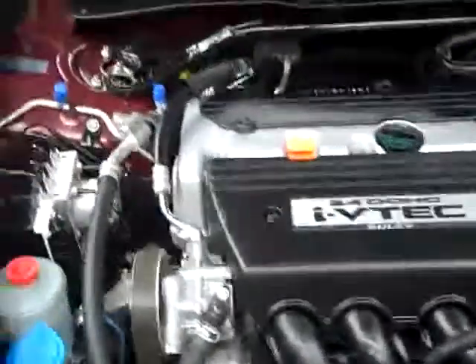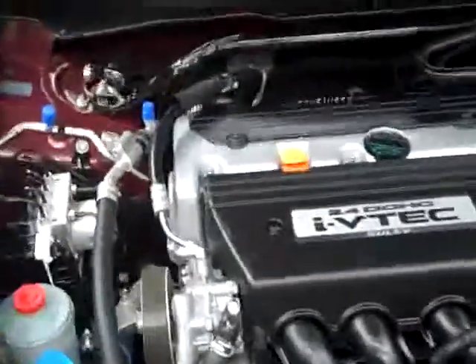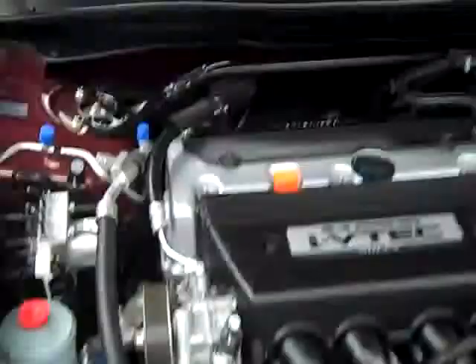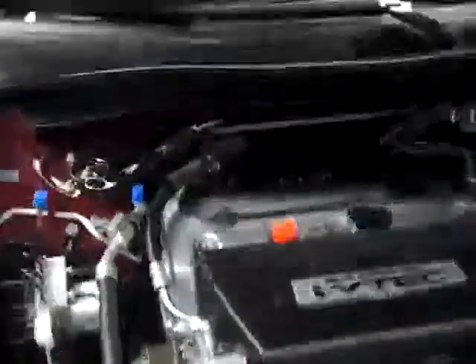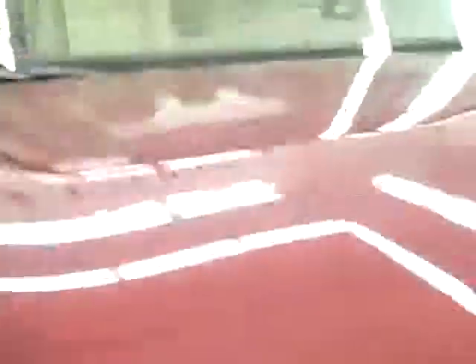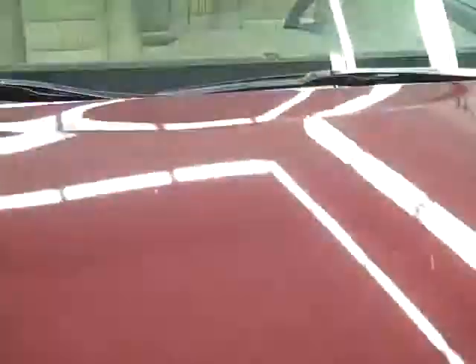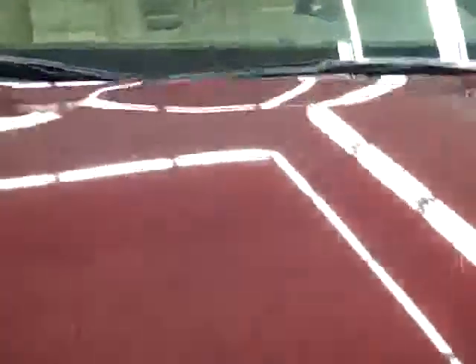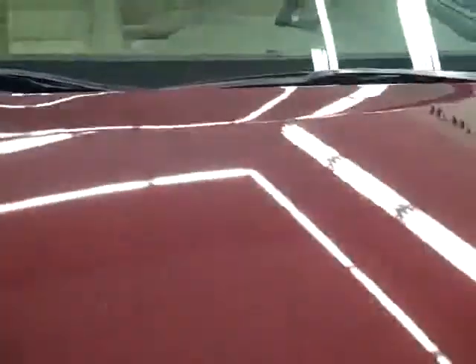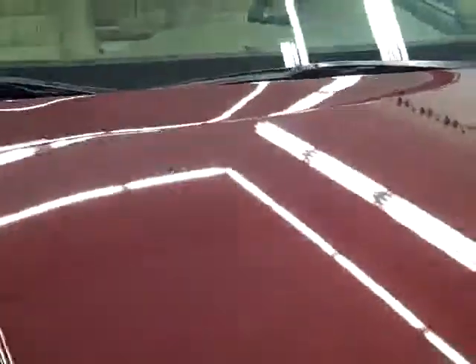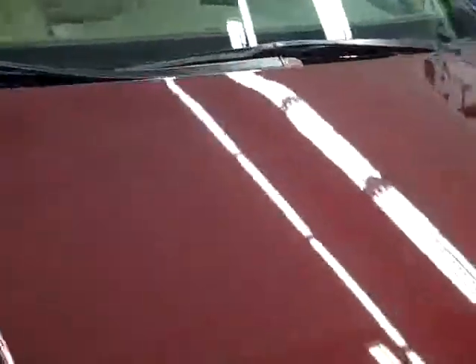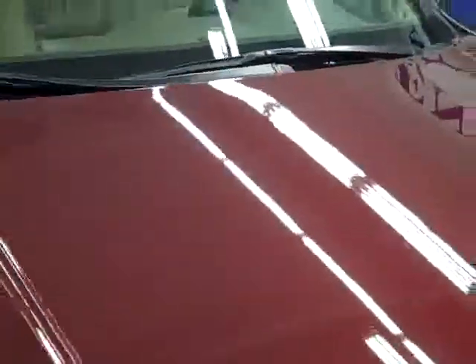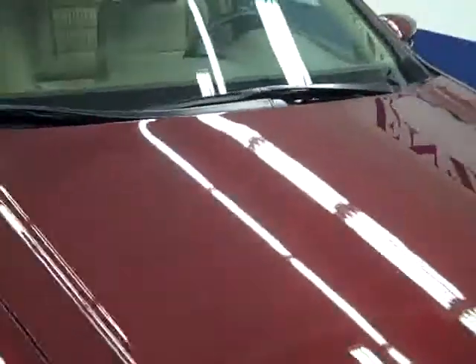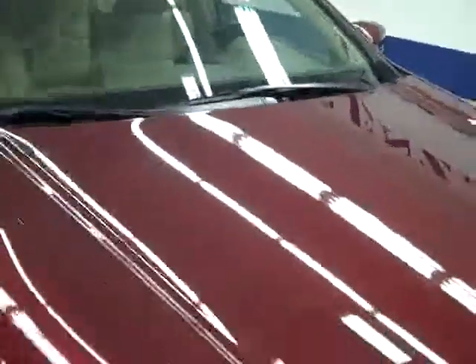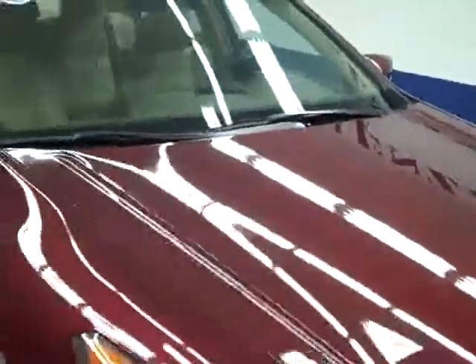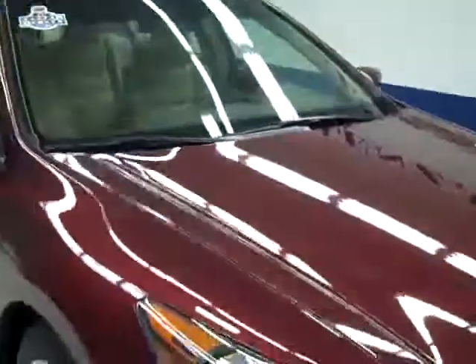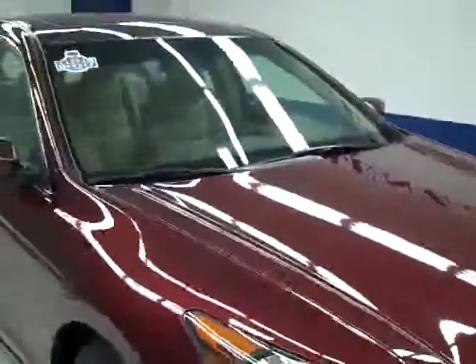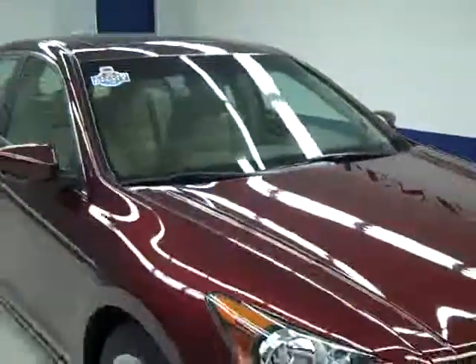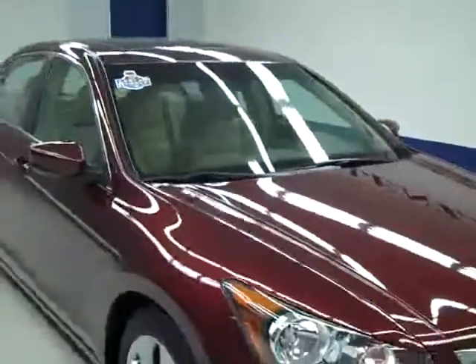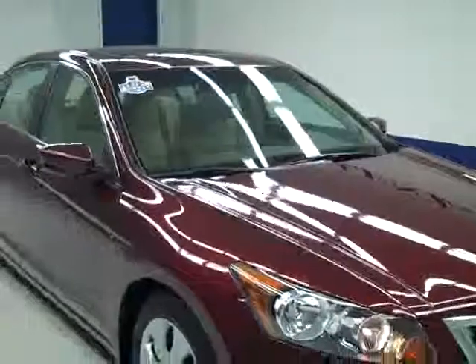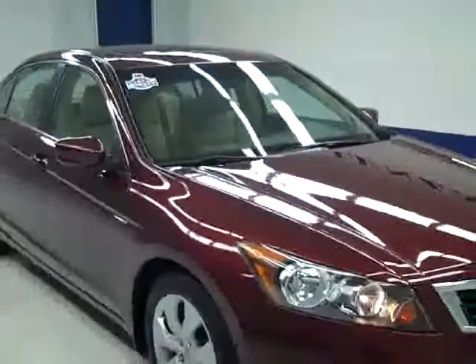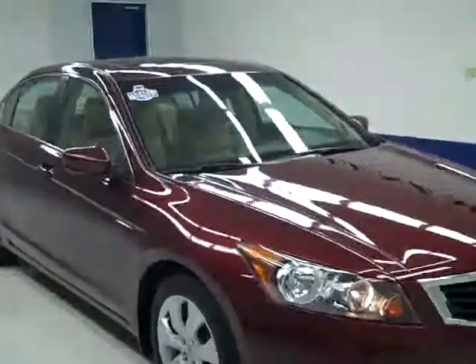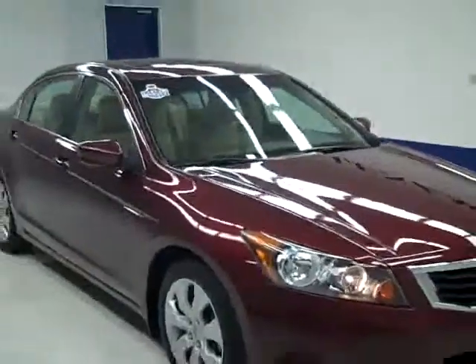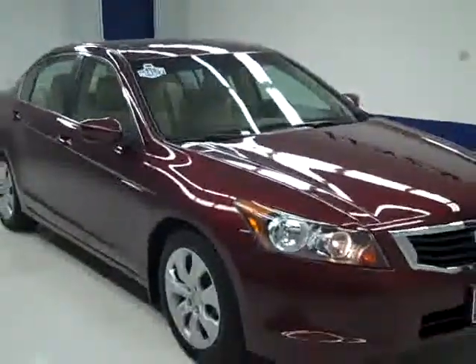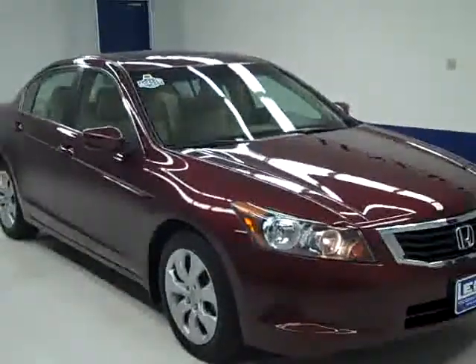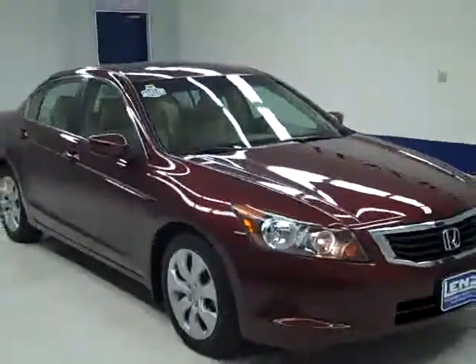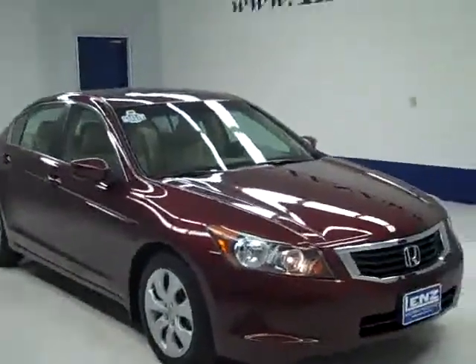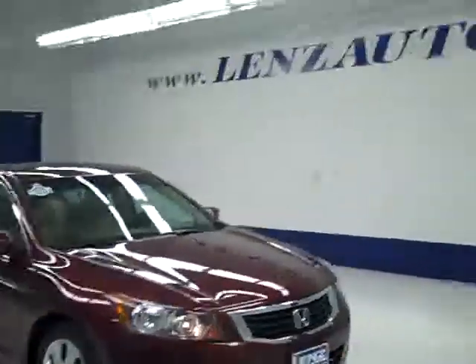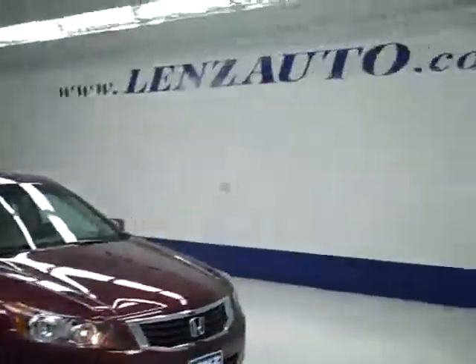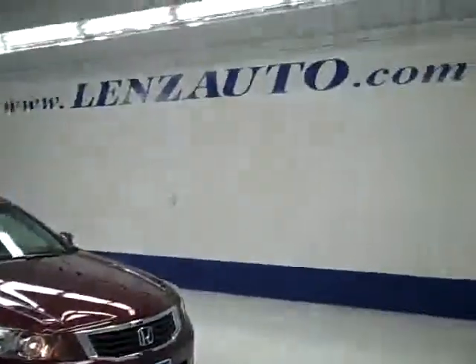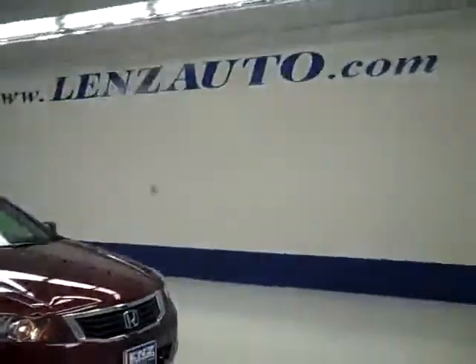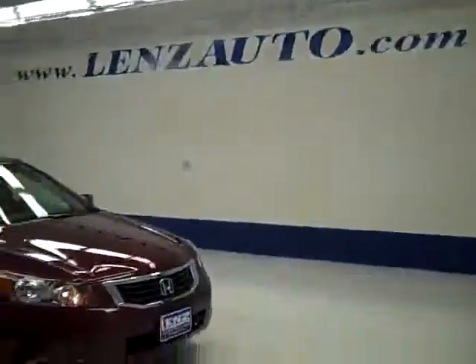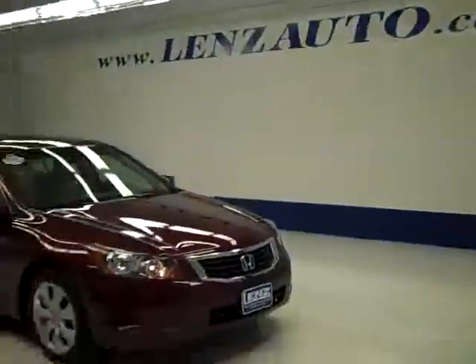If you'd like to see more pictures of this car along with the full description, or to take a look at one of our other more than 400 vehicles, visit lenzauto.com.